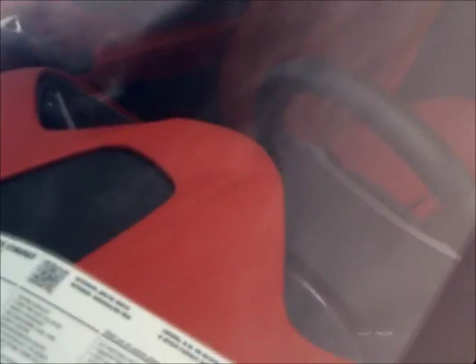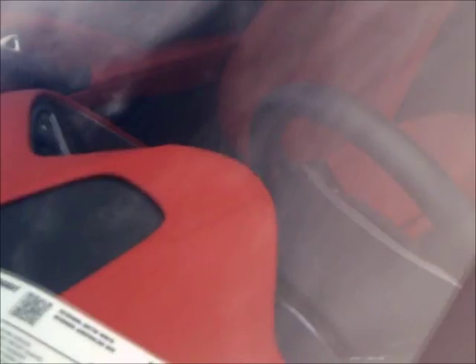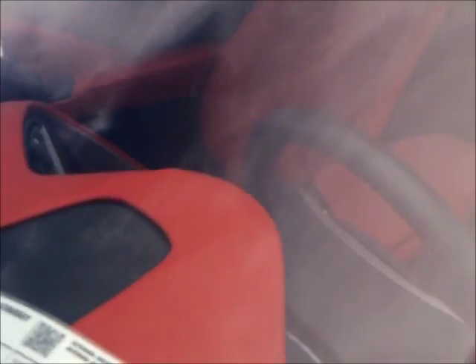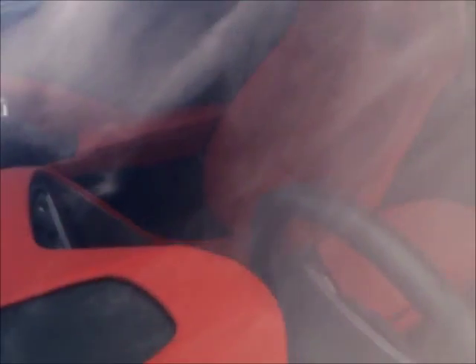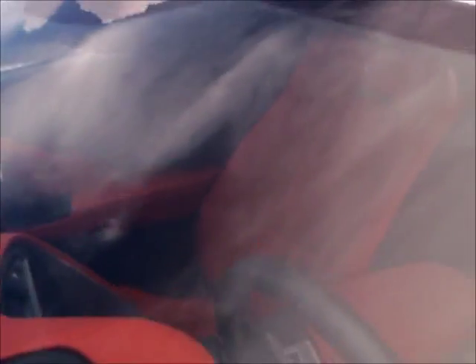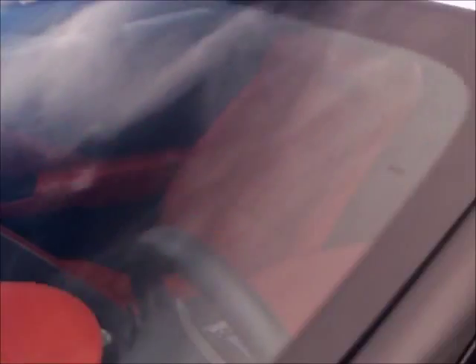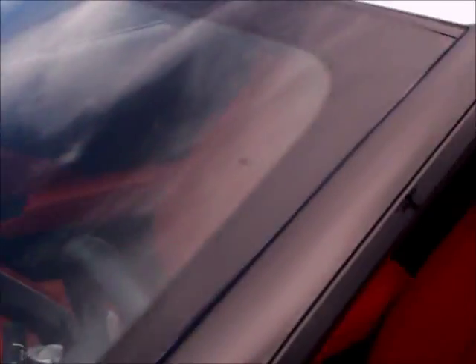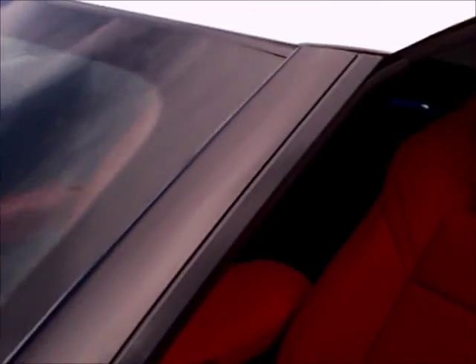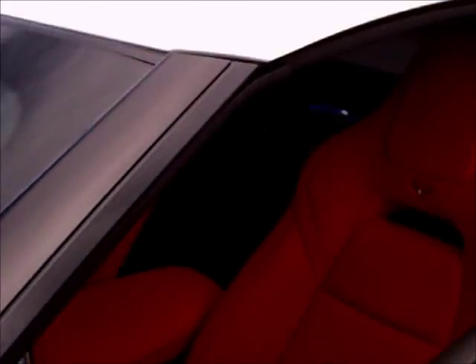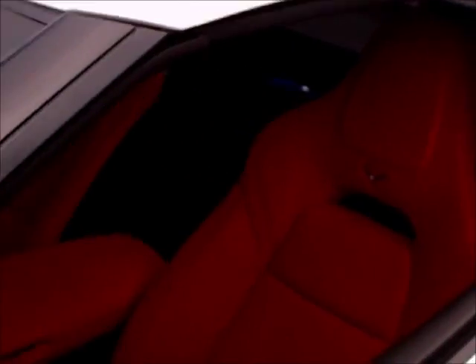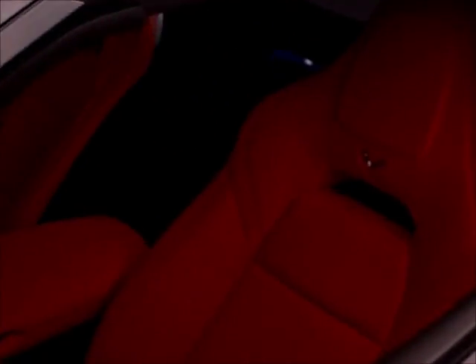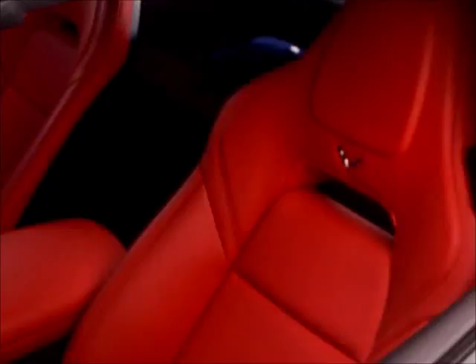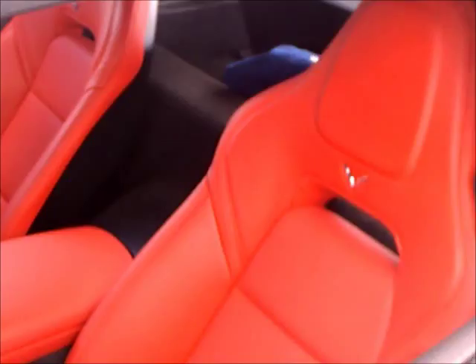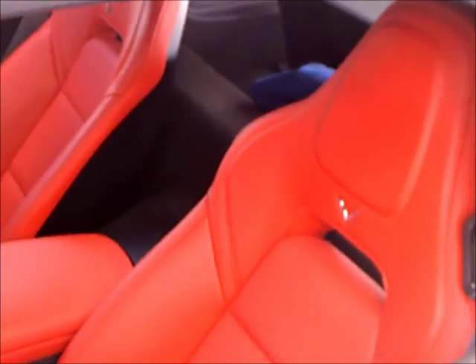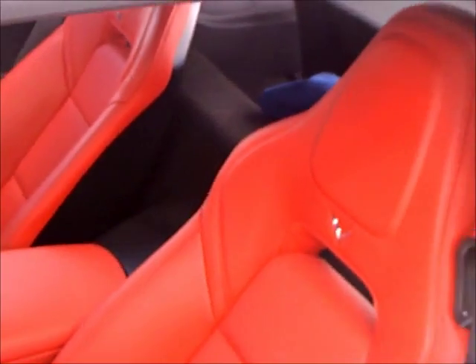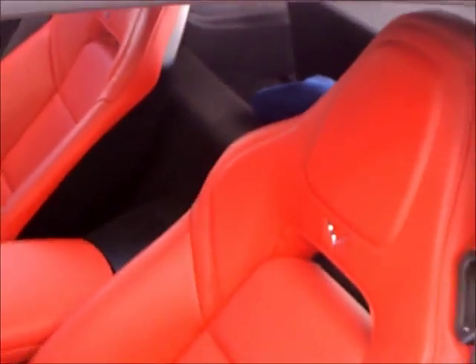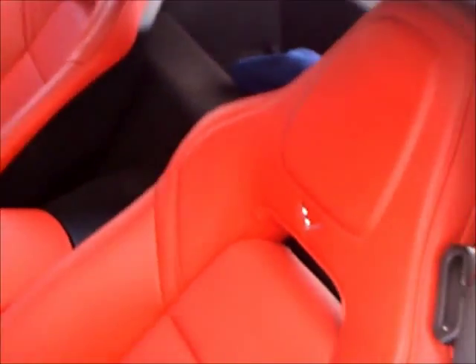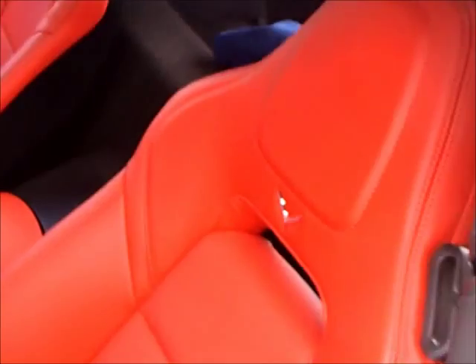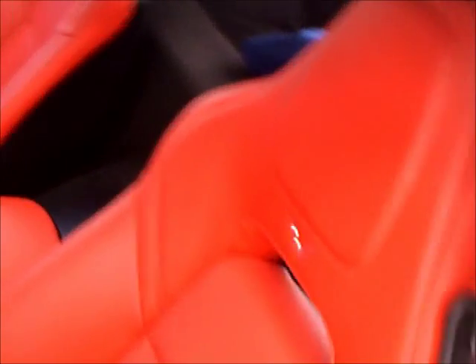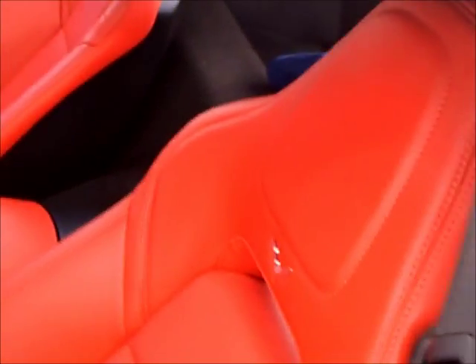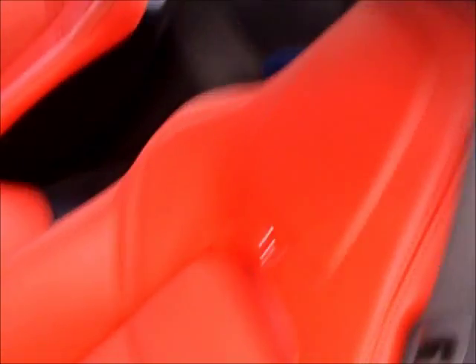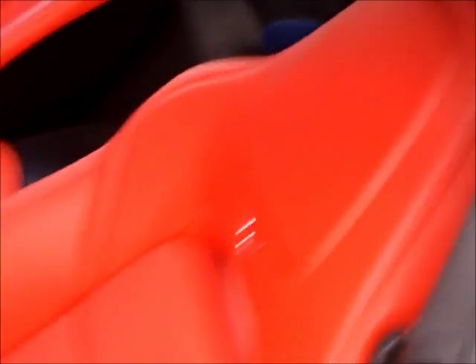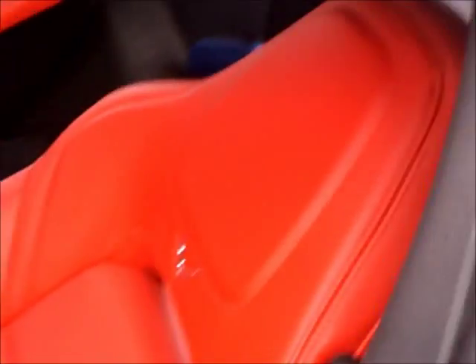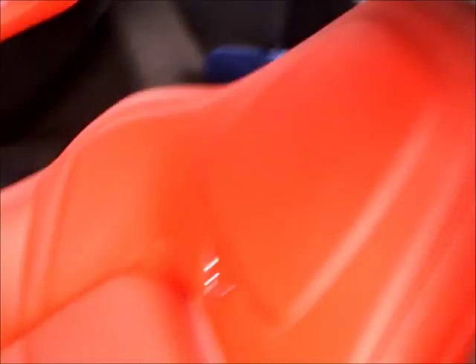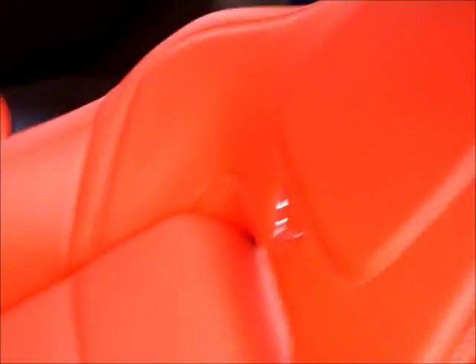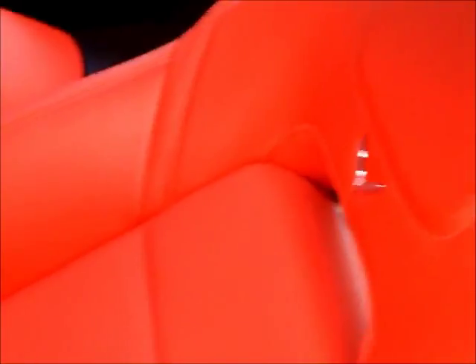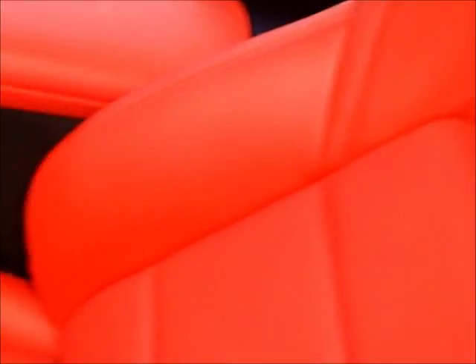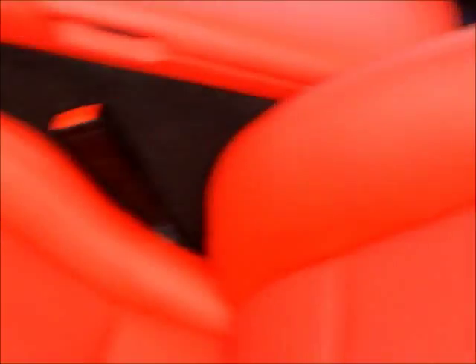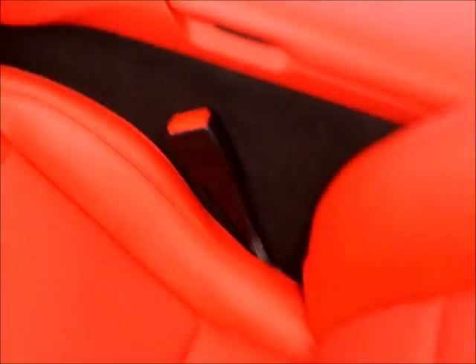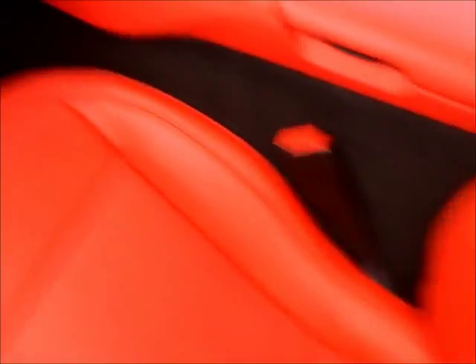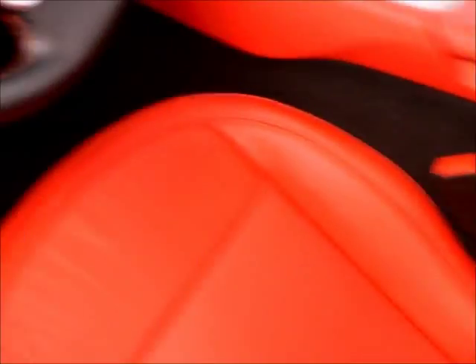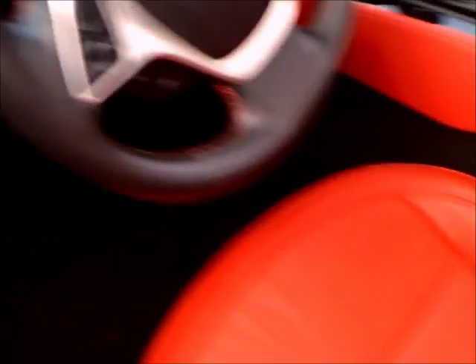So let's take a look inside here. That's the Adrenaline Red — that's a nice shade too.